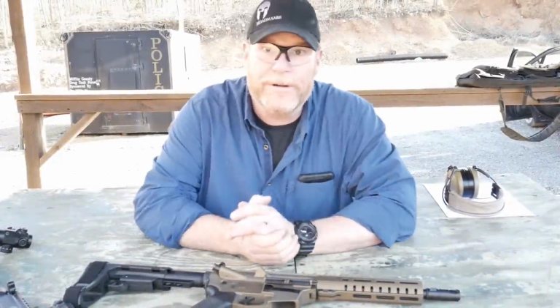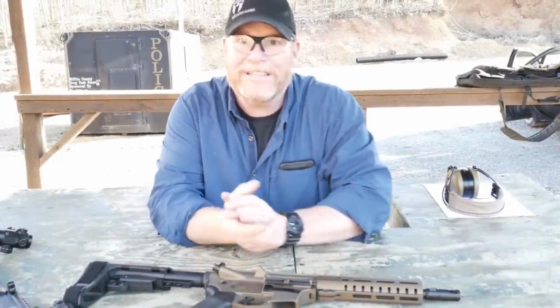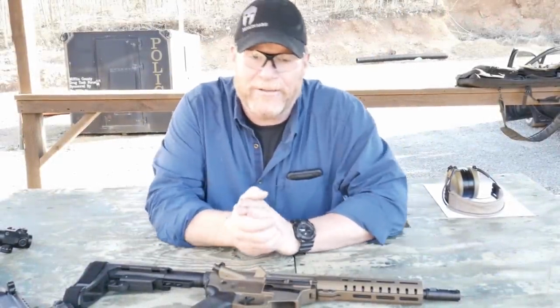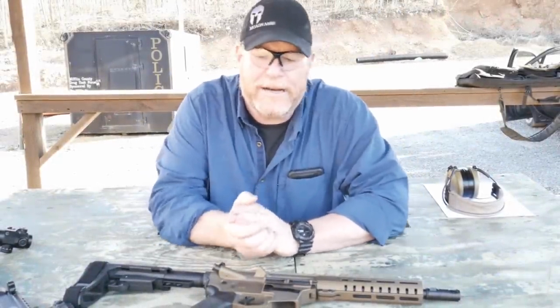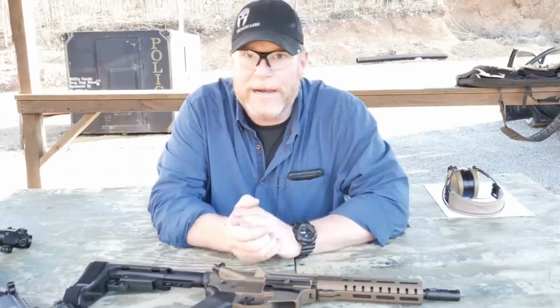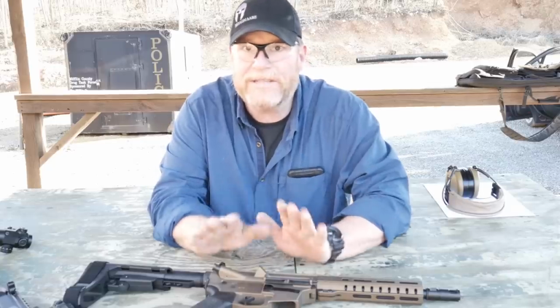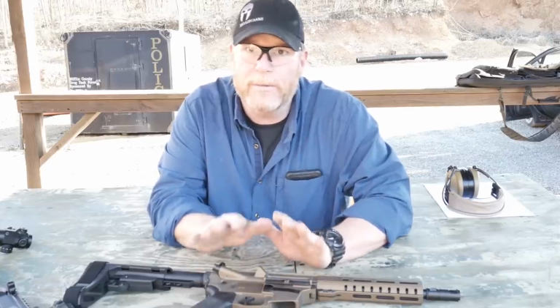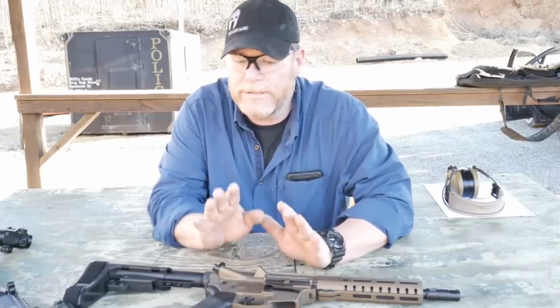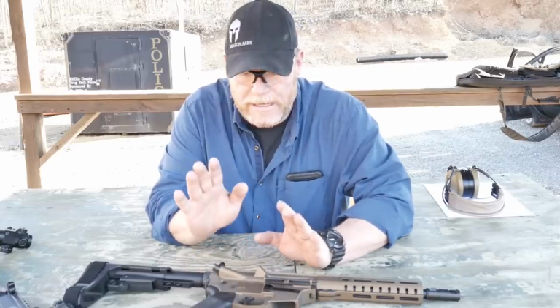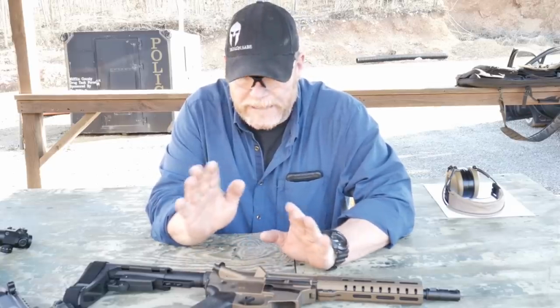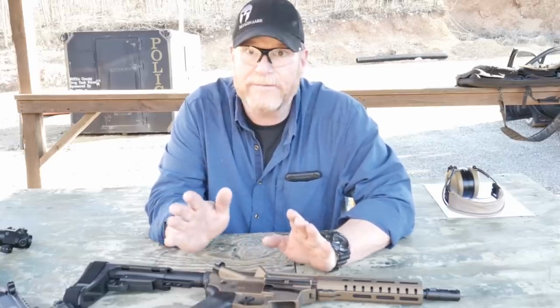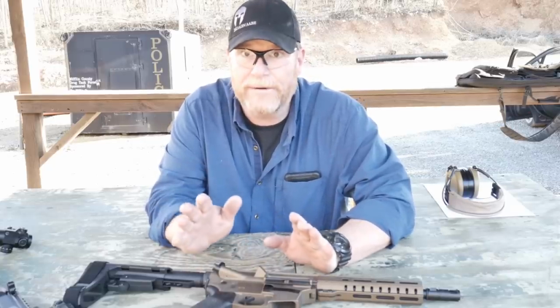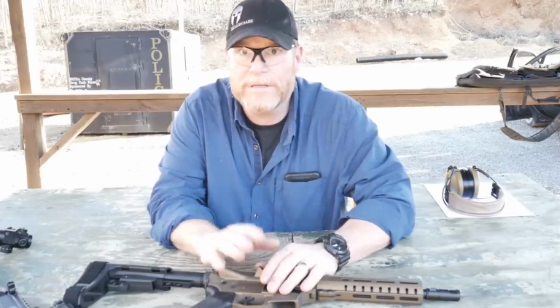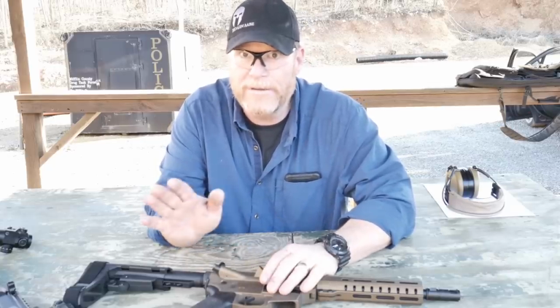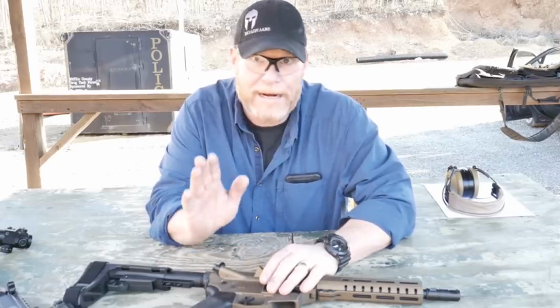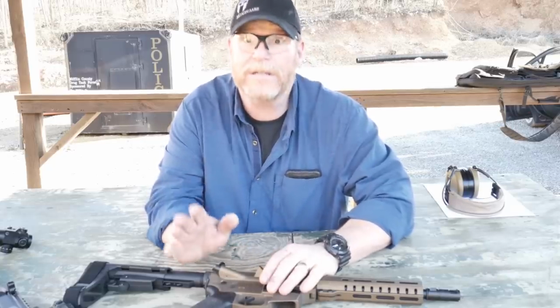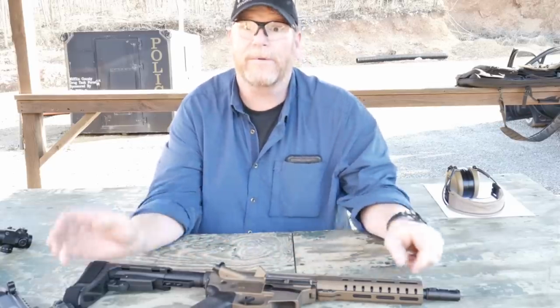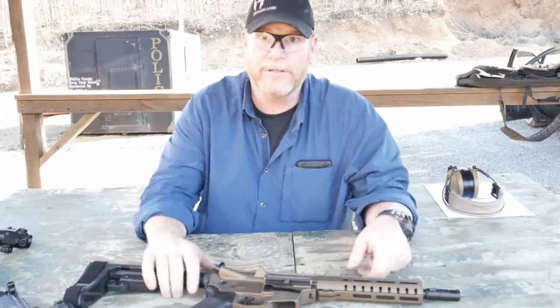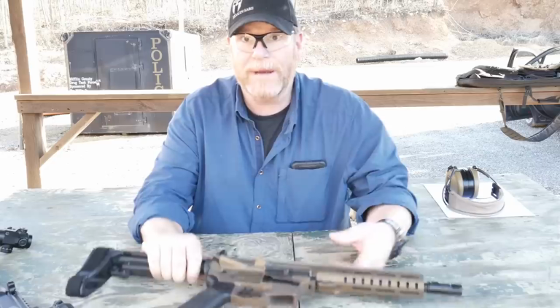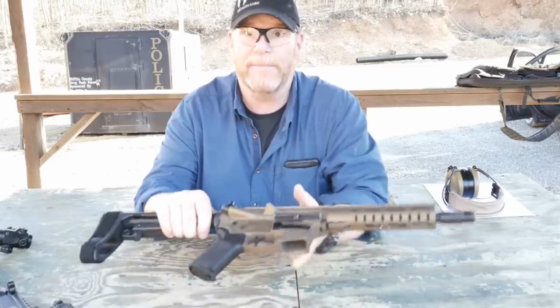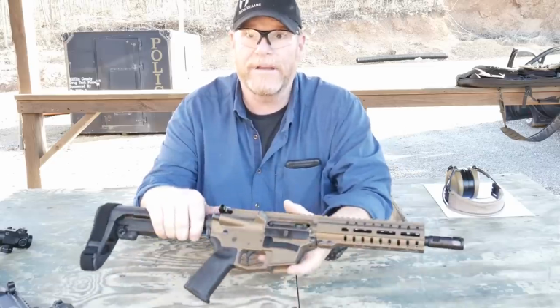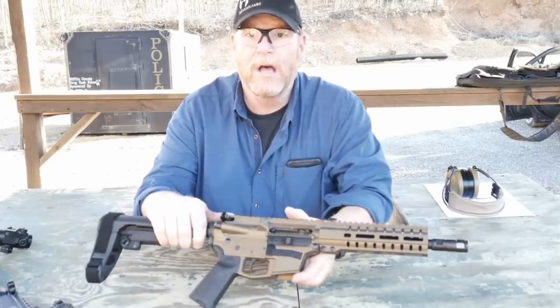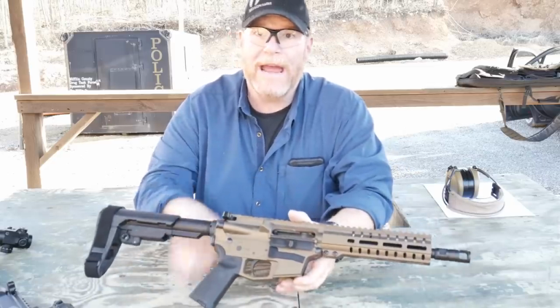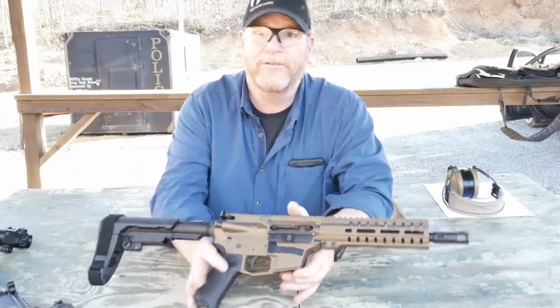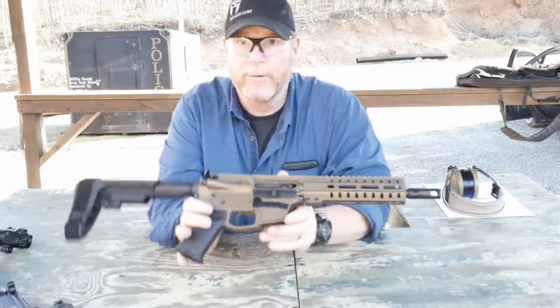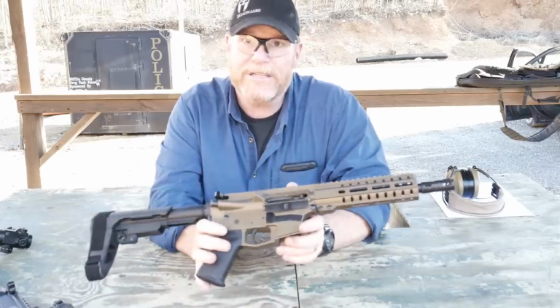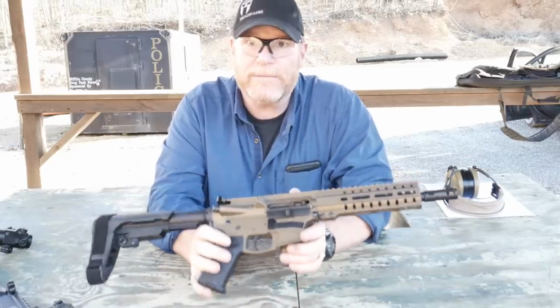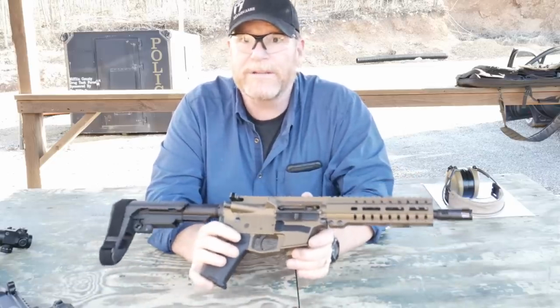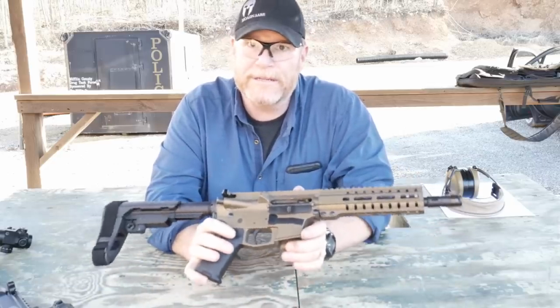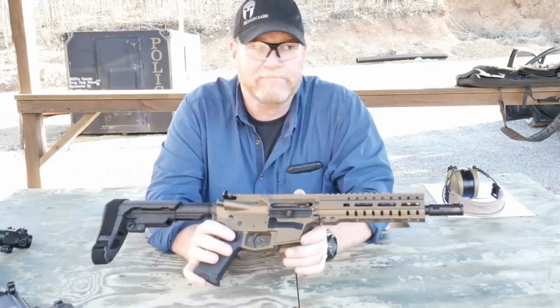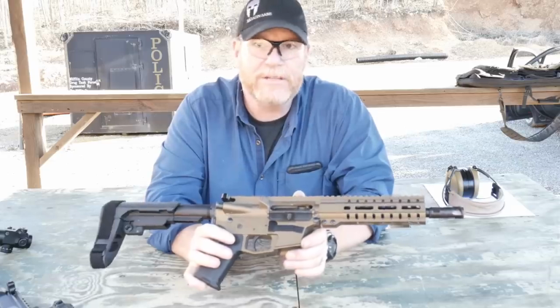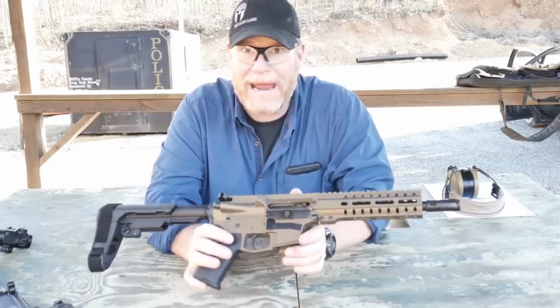Cuddleboy32 here. Check it out. We're sitting out here at the range and I've got something new I want to show you. A lot of guys have done a lot of reviews on these things. I watched a lot of the reviews so I could get a better feel on how to present something a little bit different than it's been presented in the past.